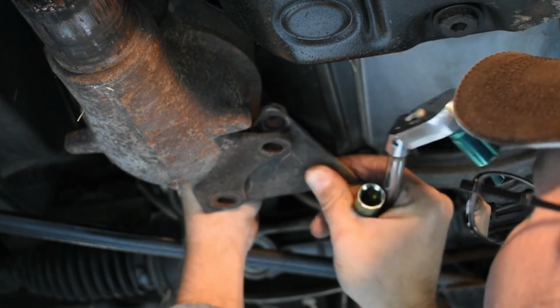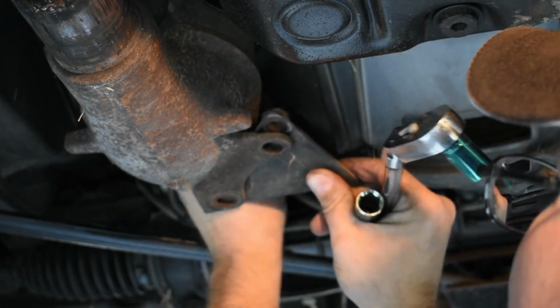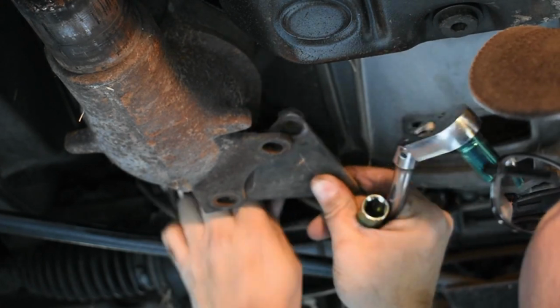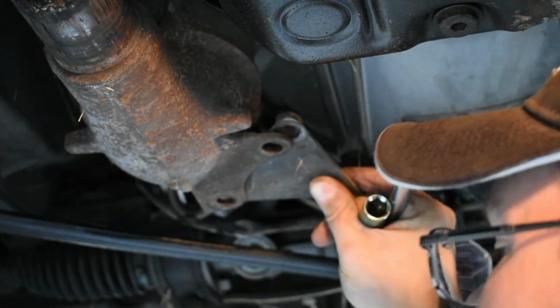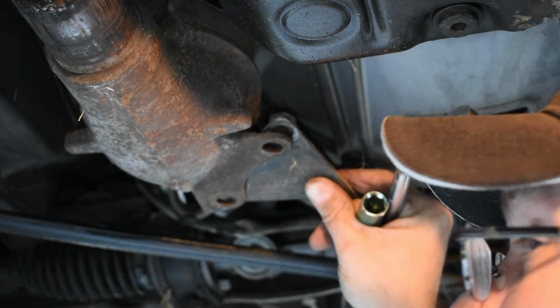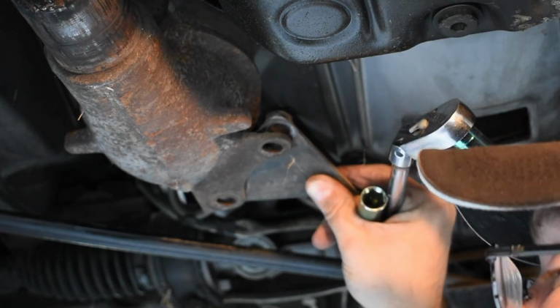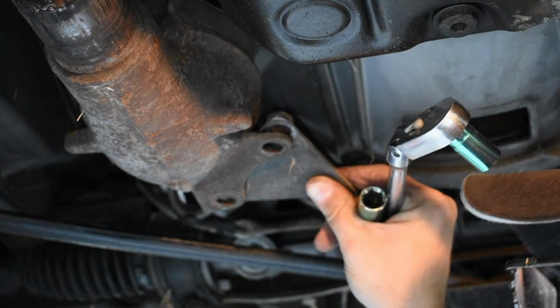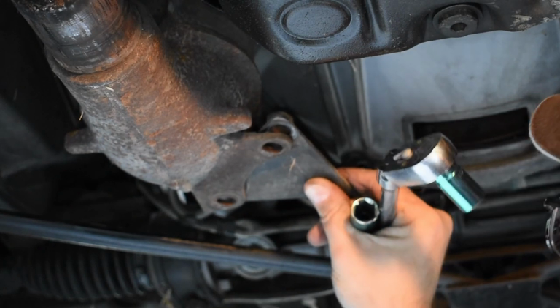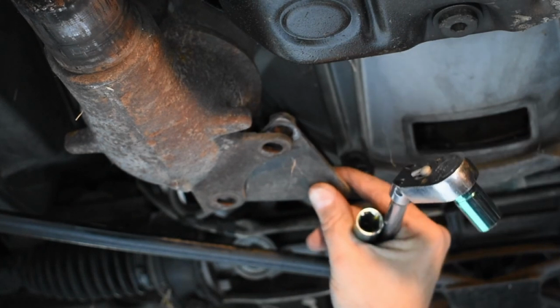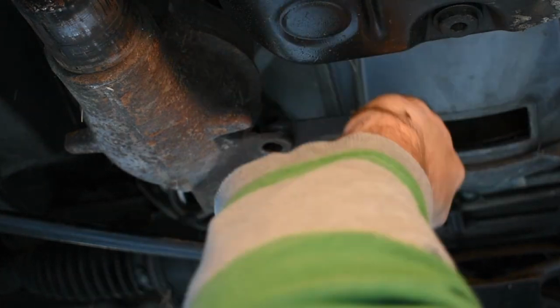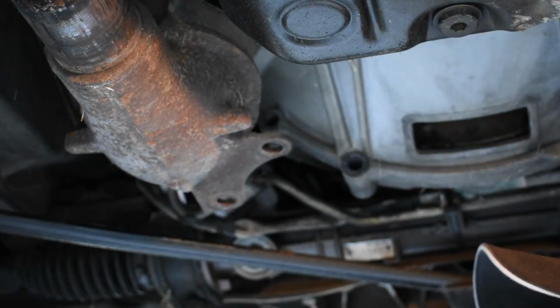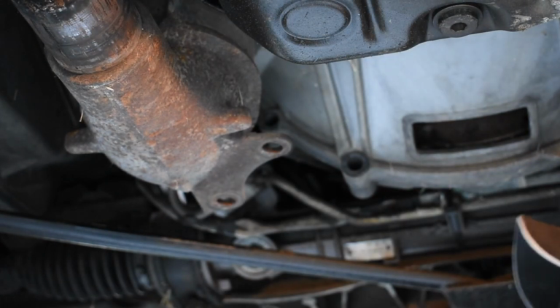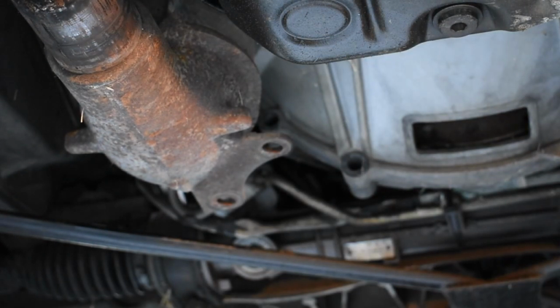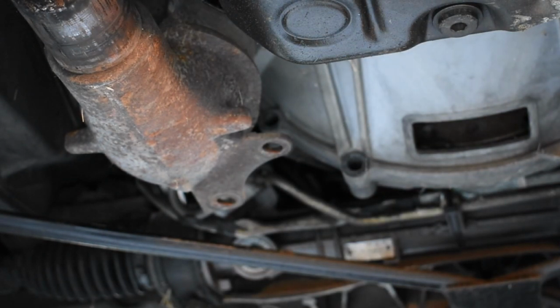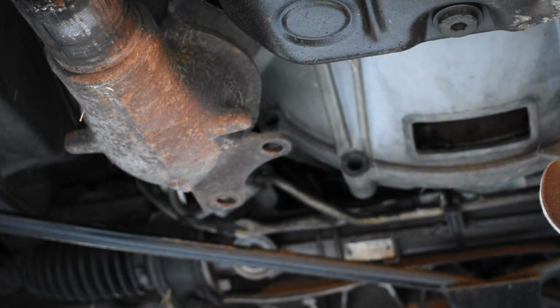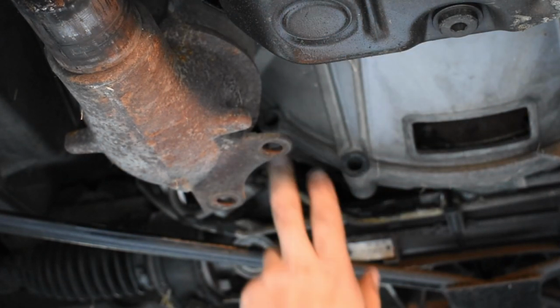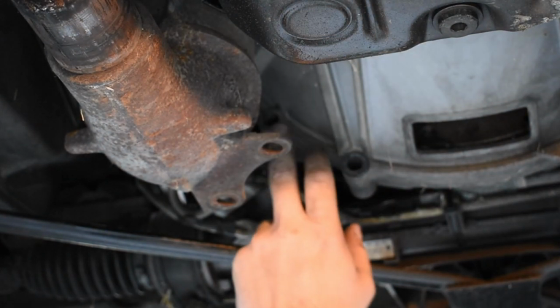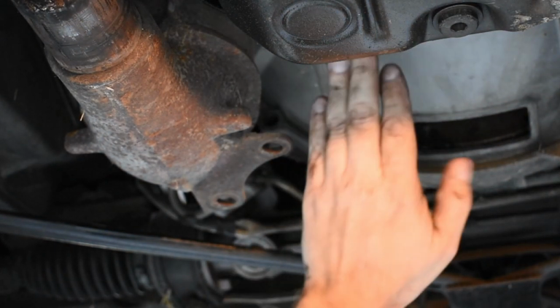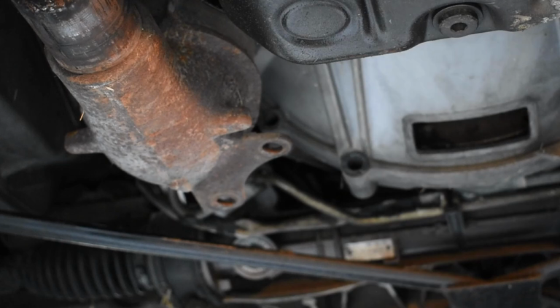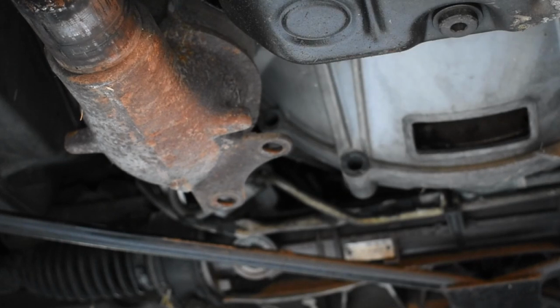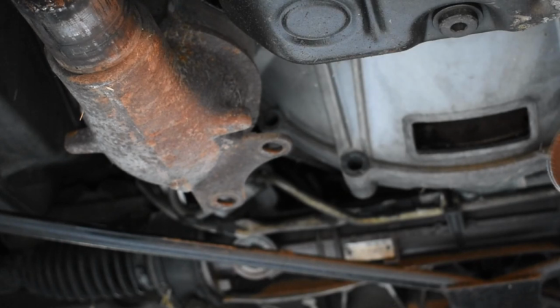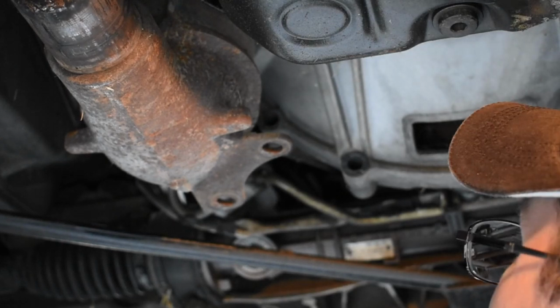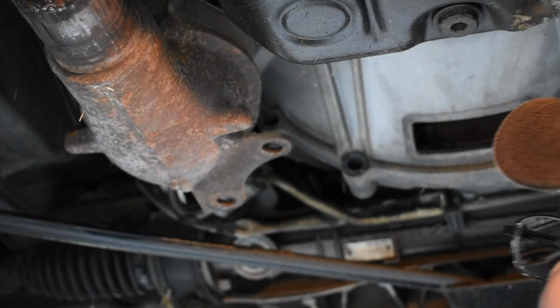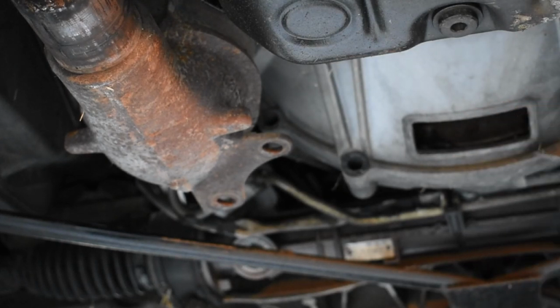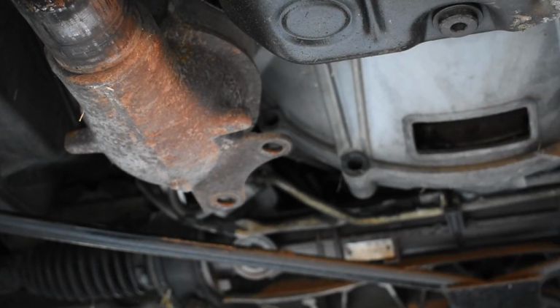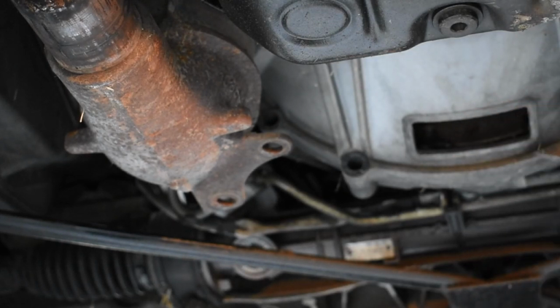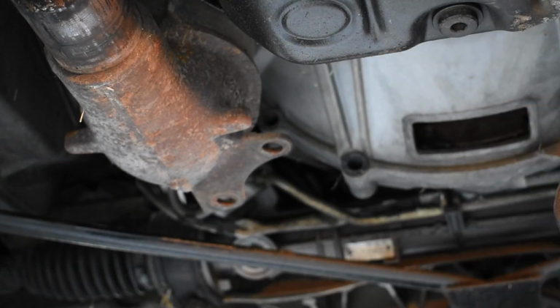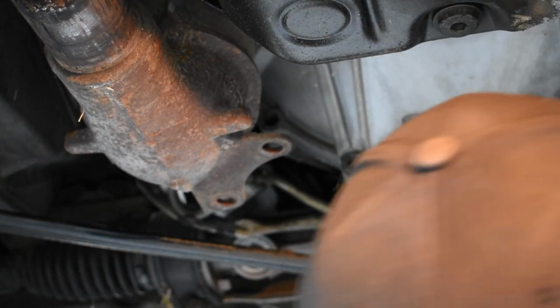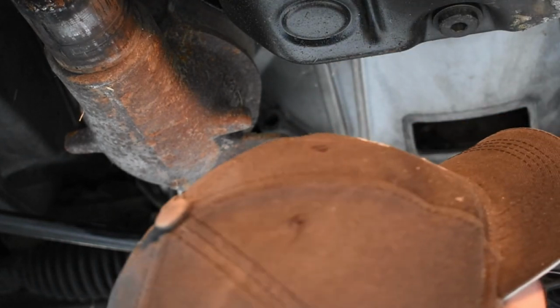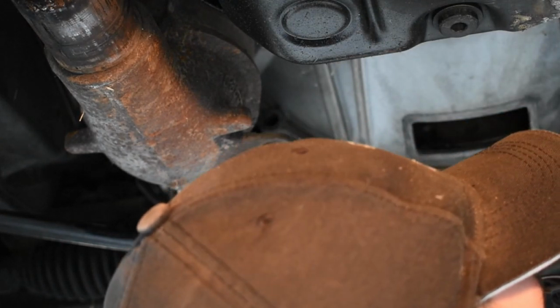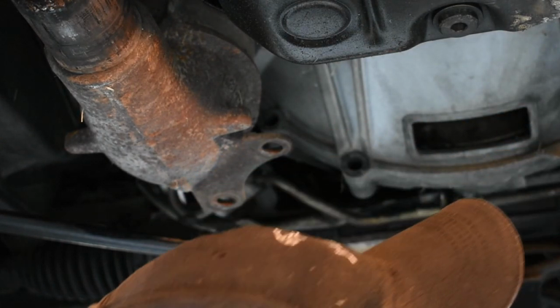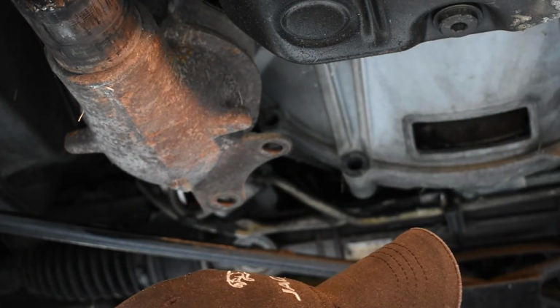In case you didn't catch my sarcasm — that was sarcasm. It's very important to have your bolts tight holding your transmission to your engine. That way it doesn't have massive problems.